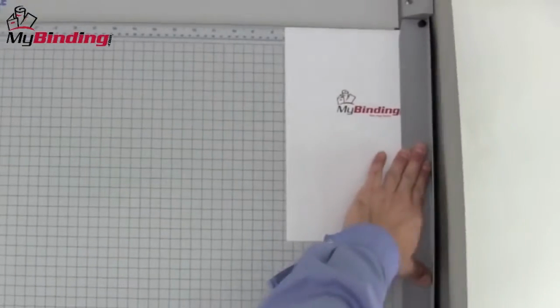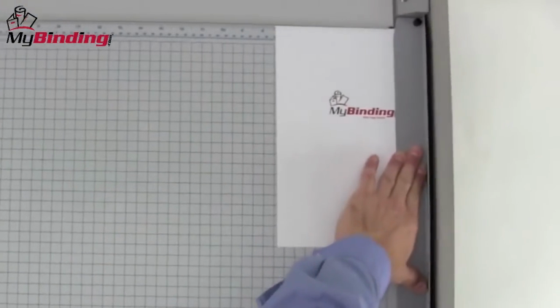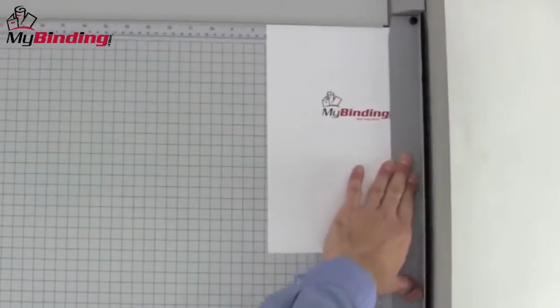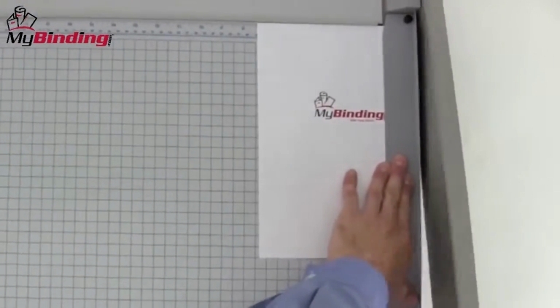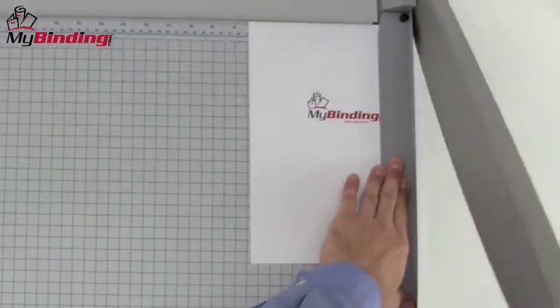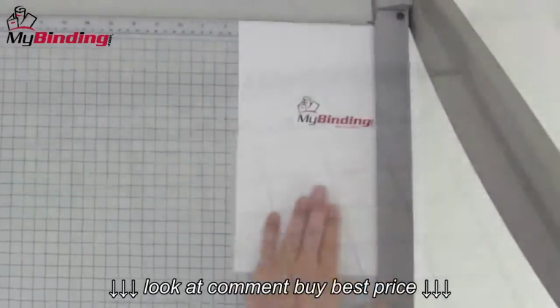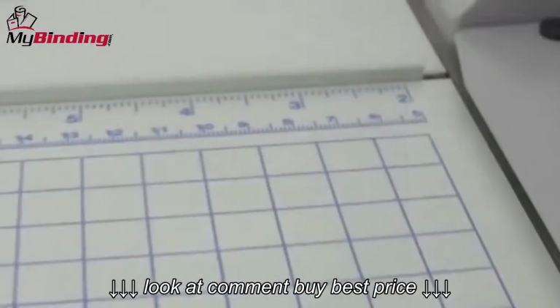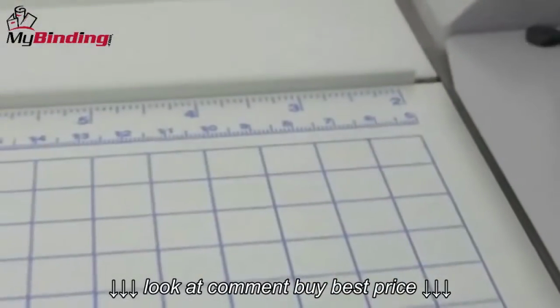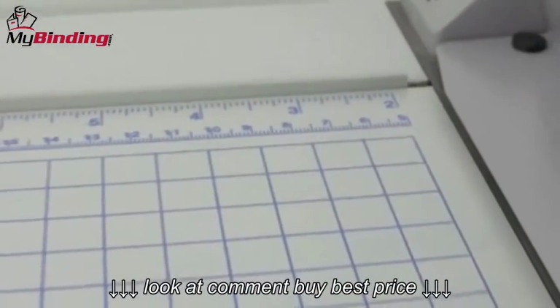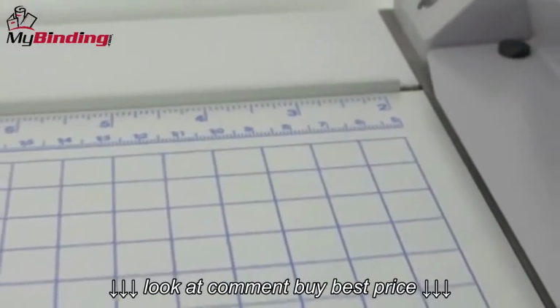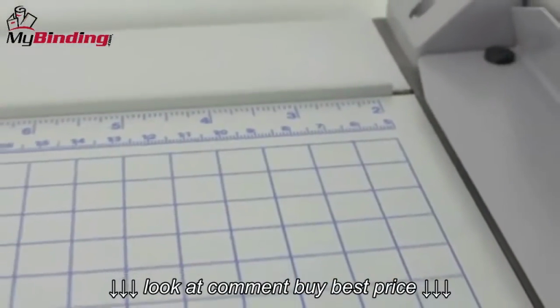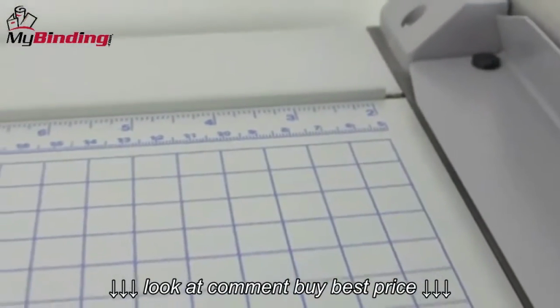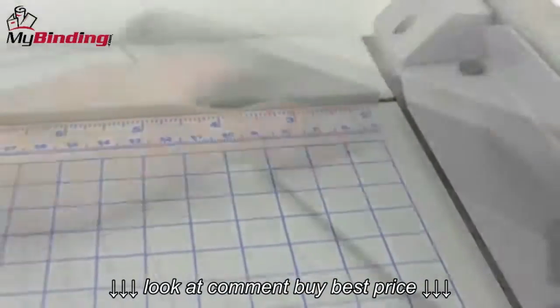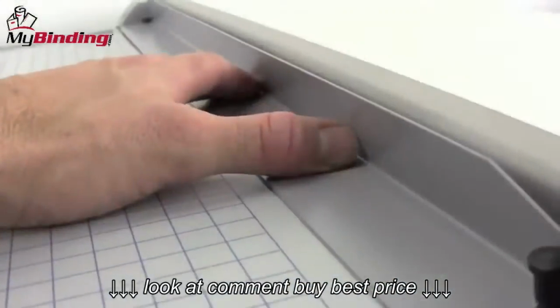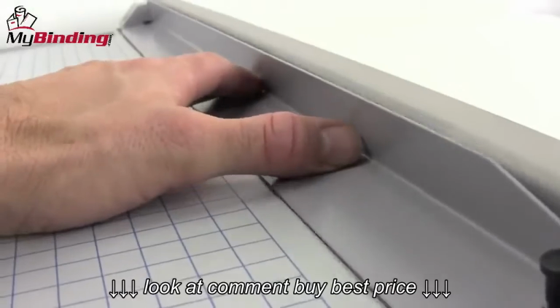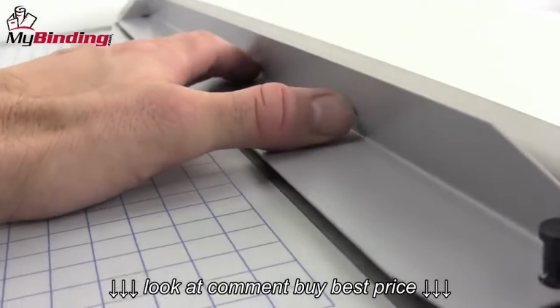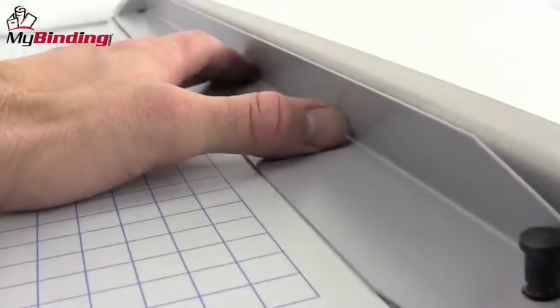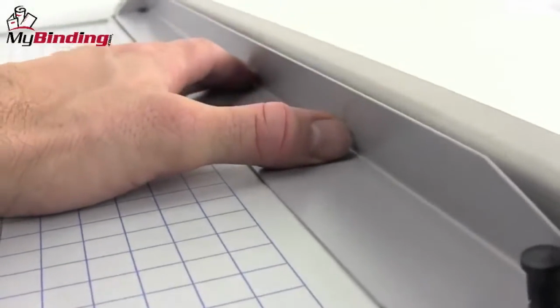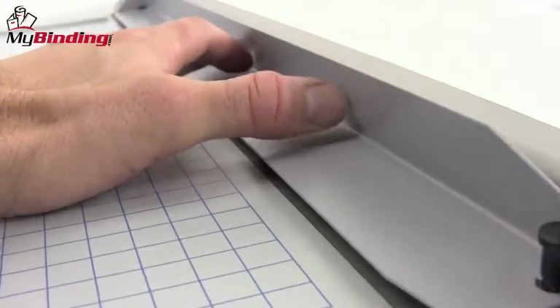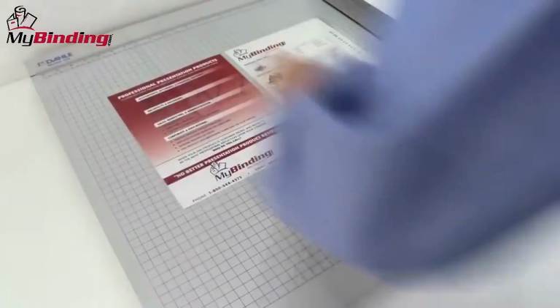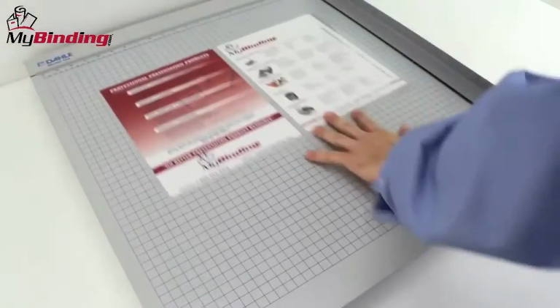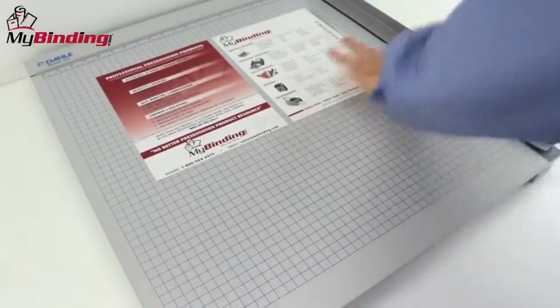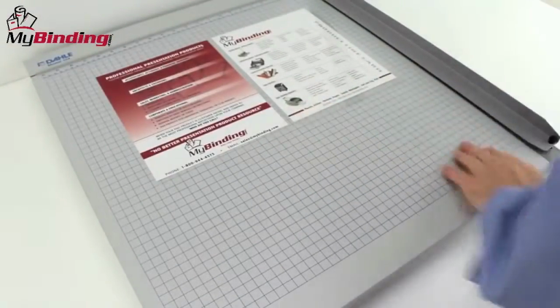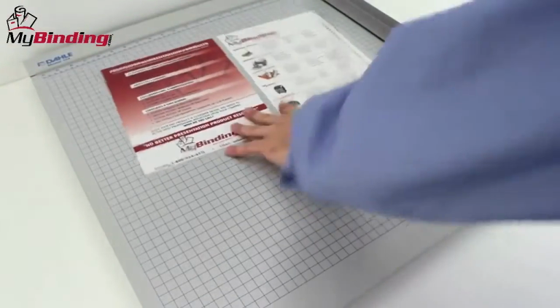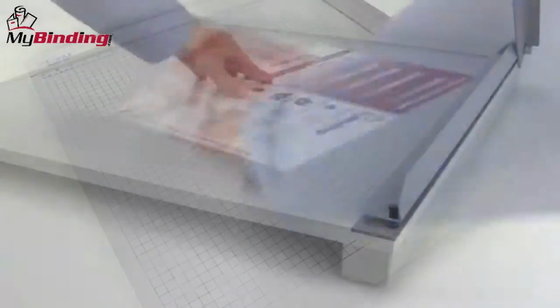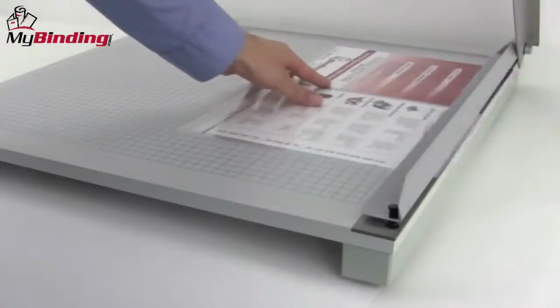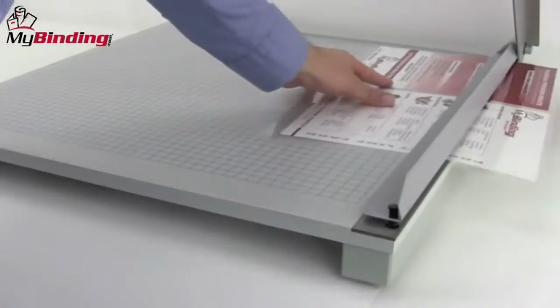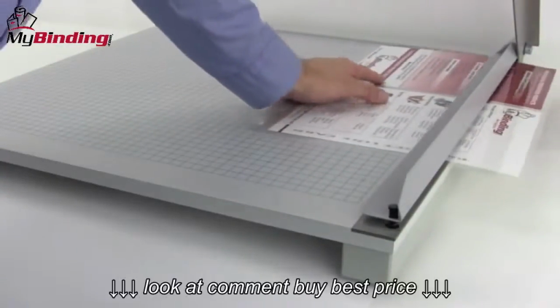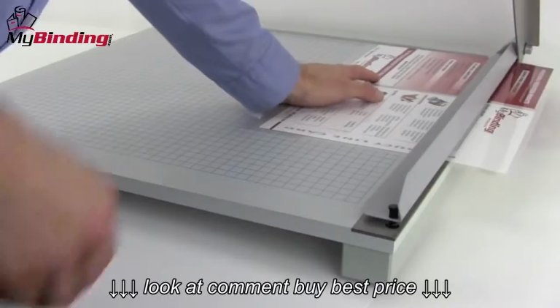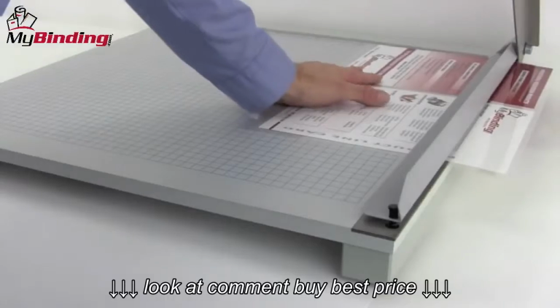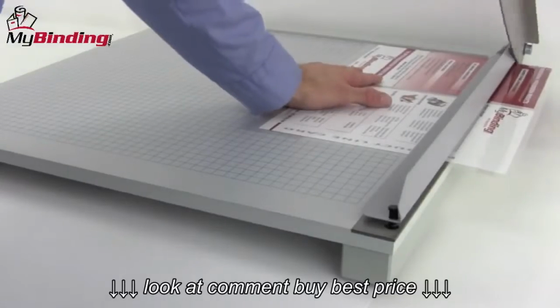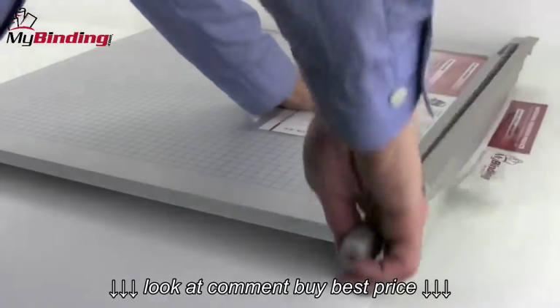It has a durable laminate wood base covered with a permanent measuring grid, both English and metric. A built-in manual paper clamp protects fingers and holds work securely. And with a 24-inch blade, large projects are cut with great ease.